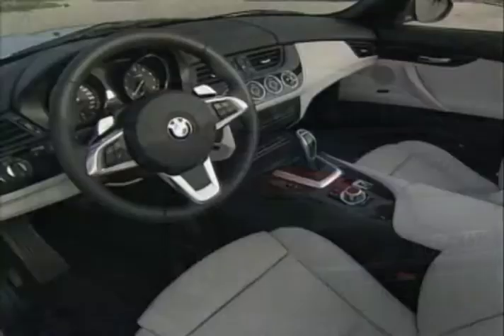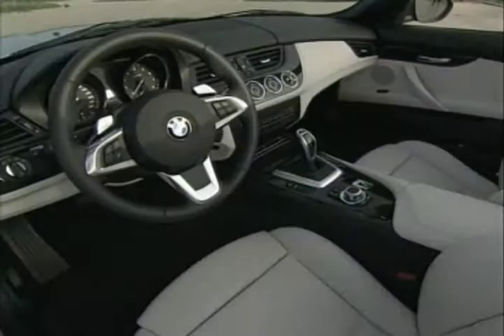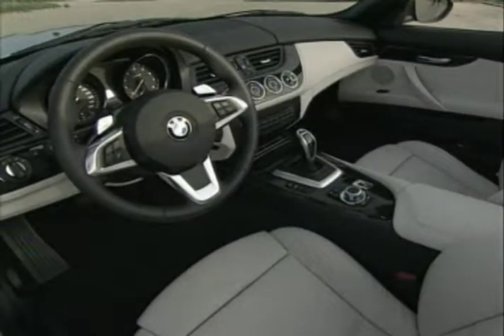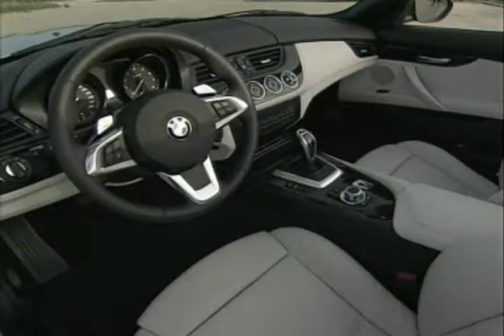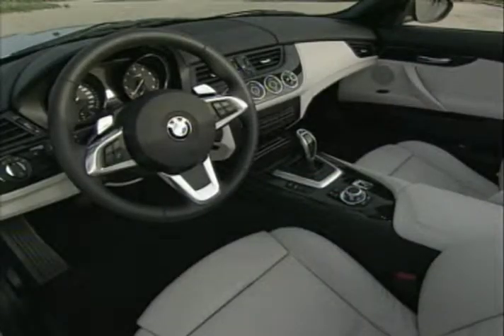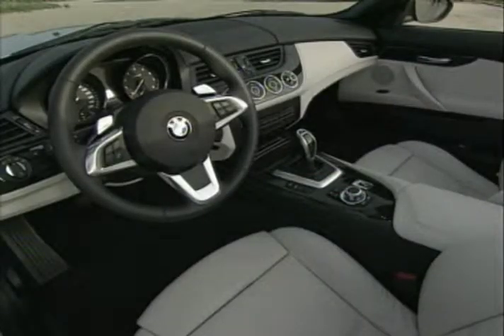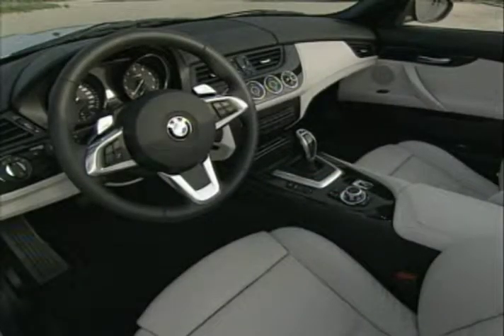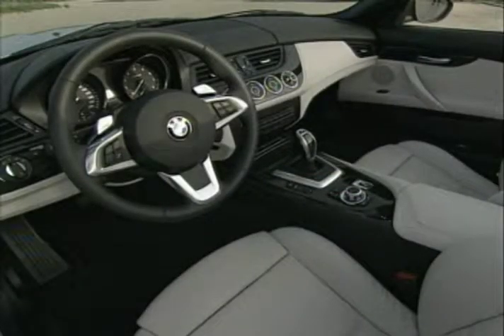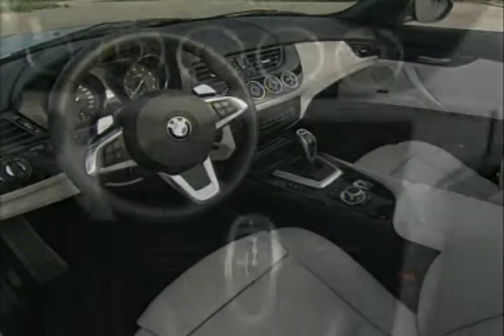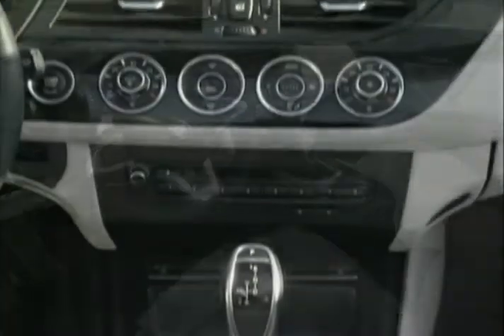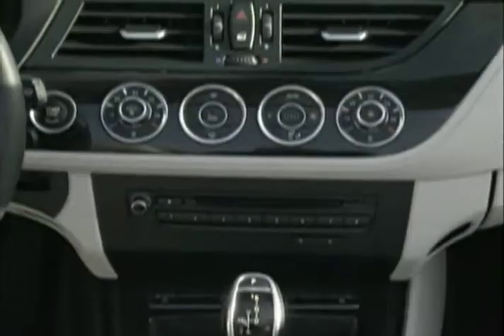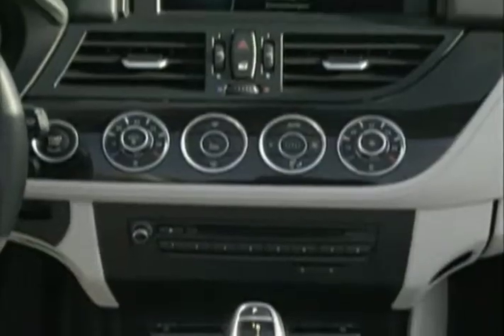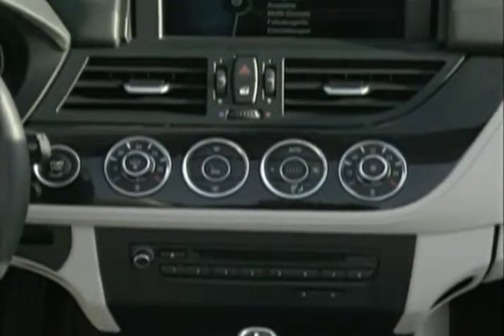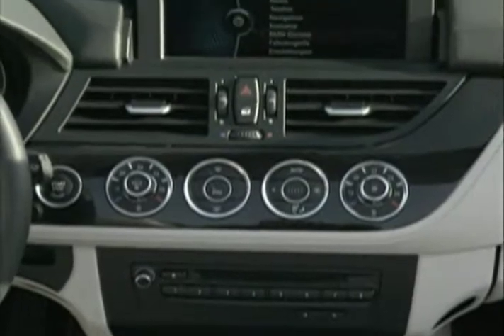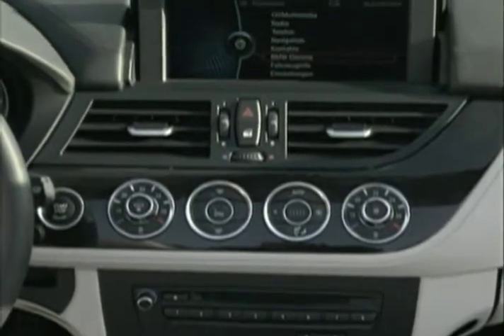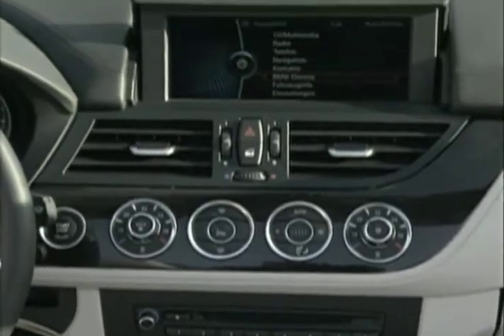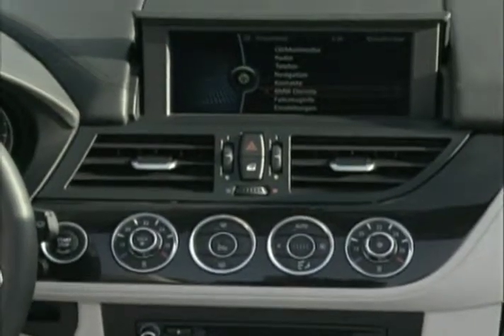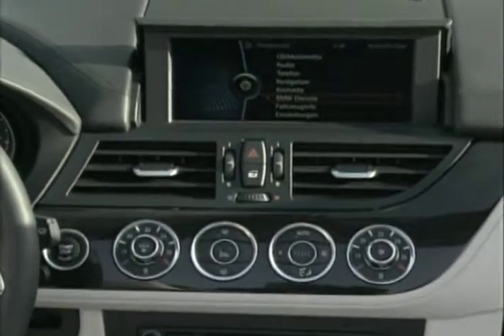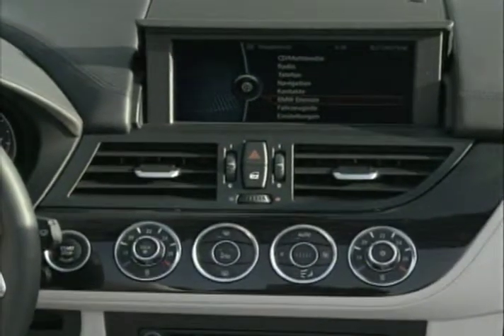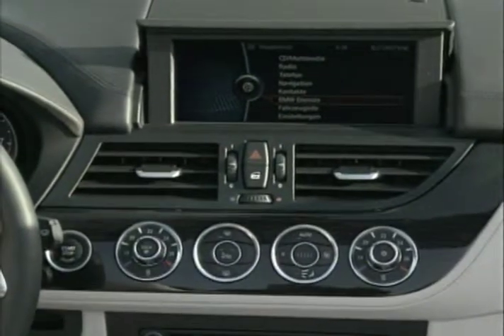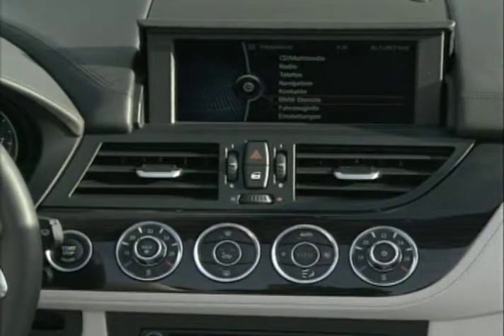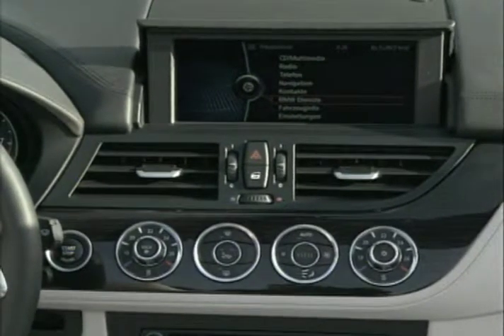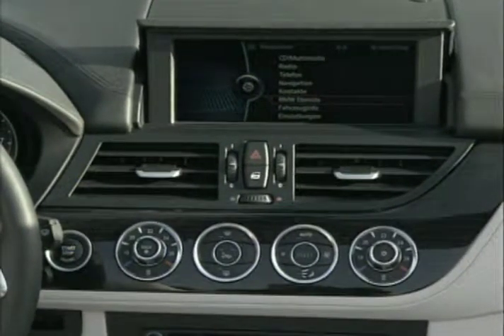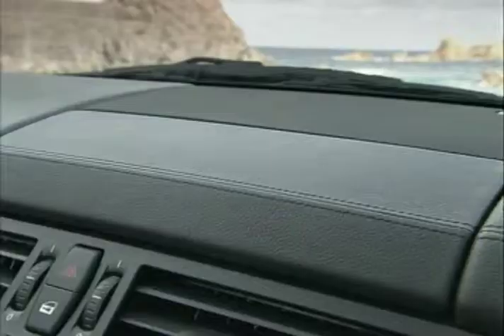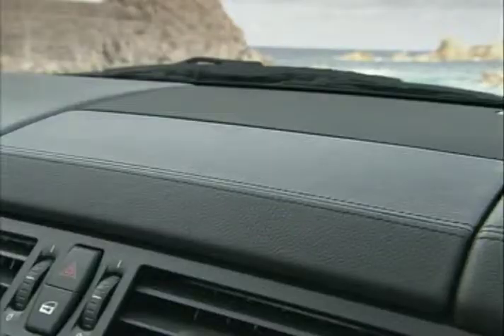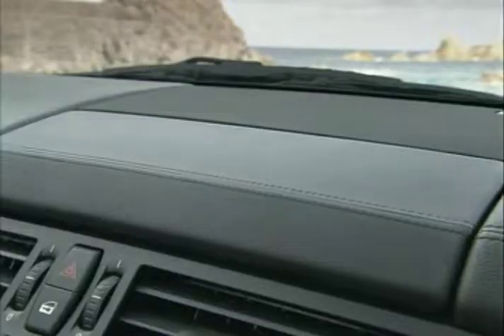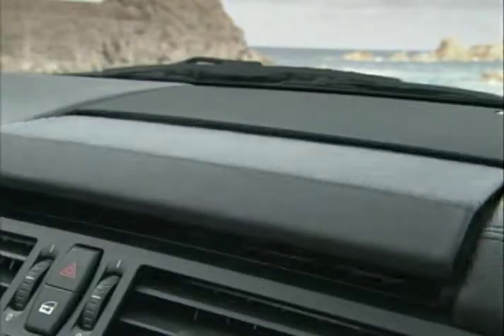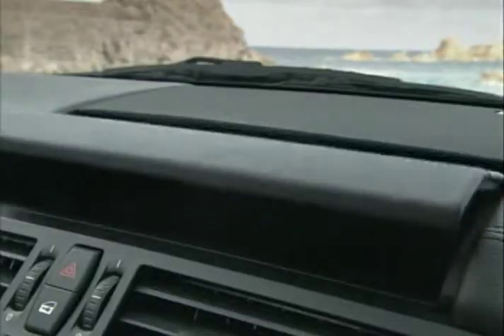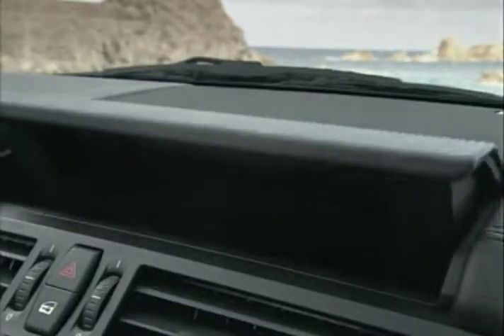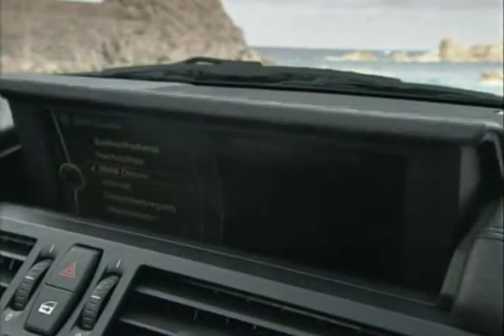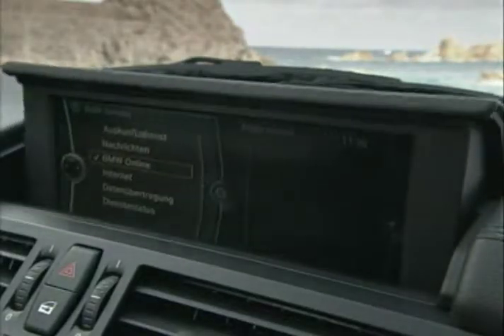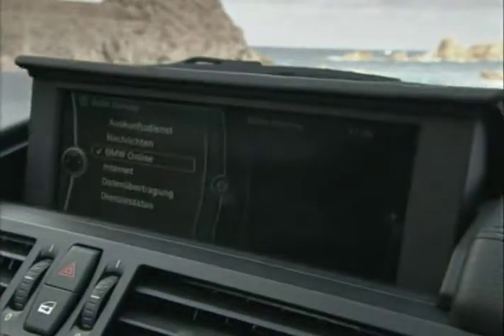The interior has been refined as well and is now available with BMW's iDrive interface, viewed on an in-dash pop-up nav screen.